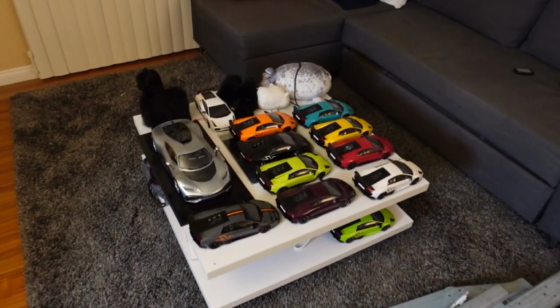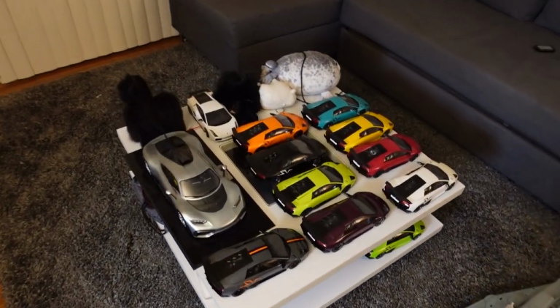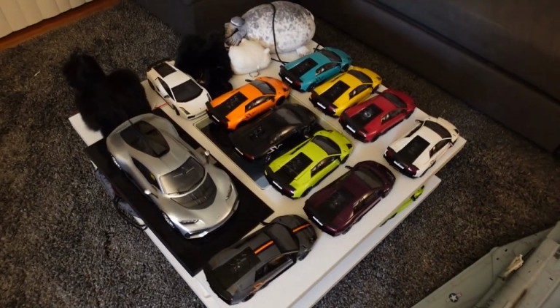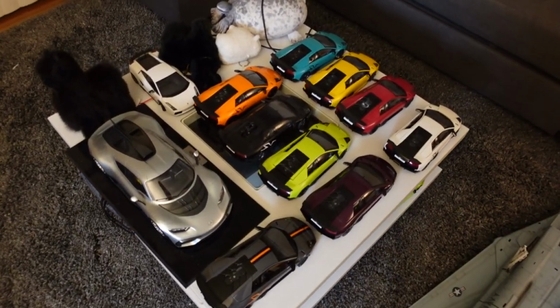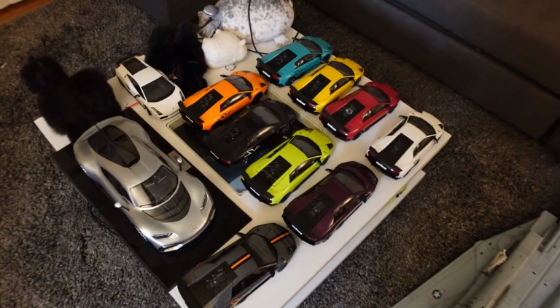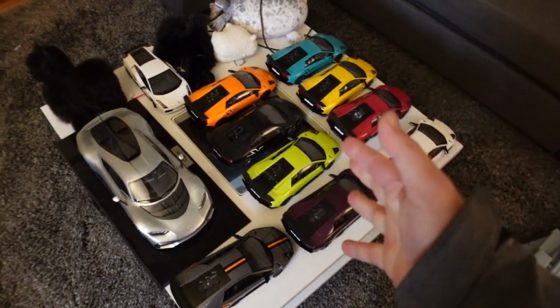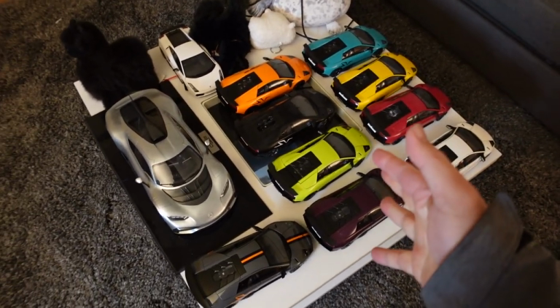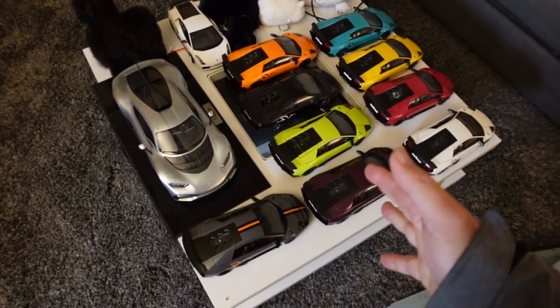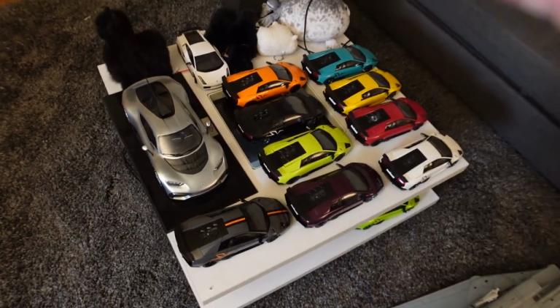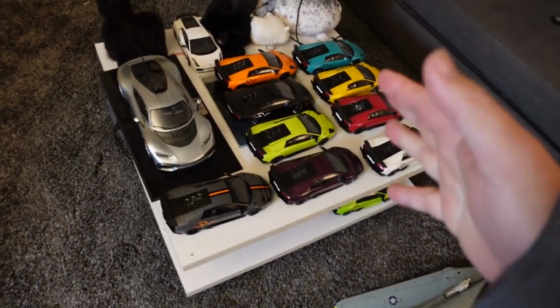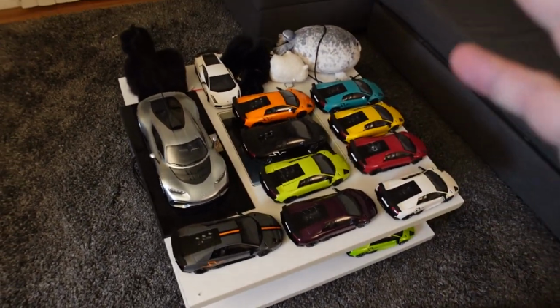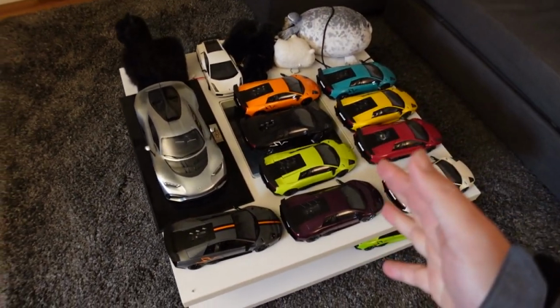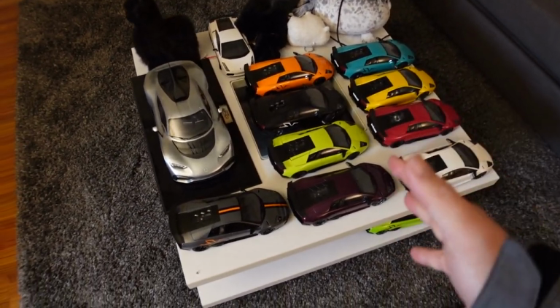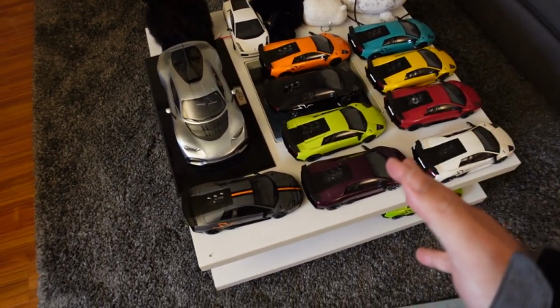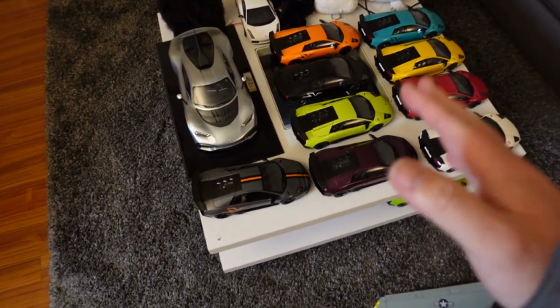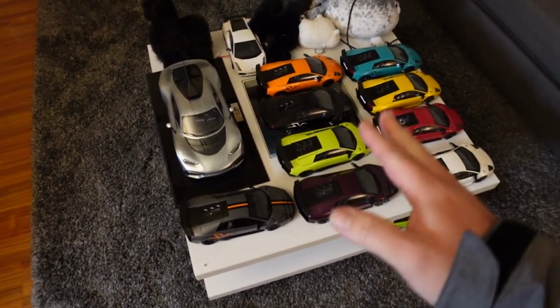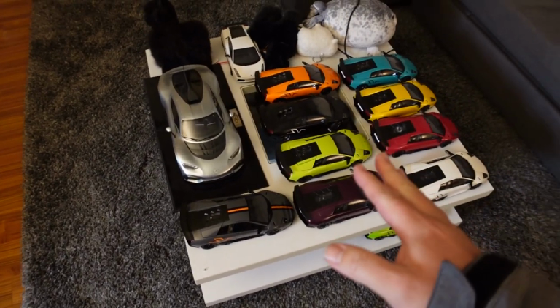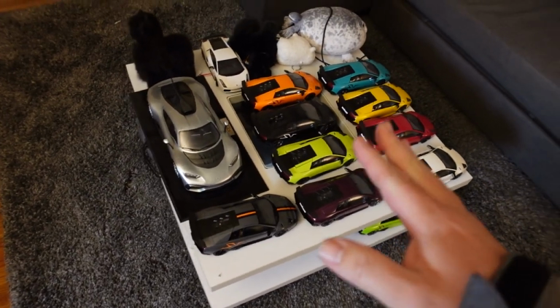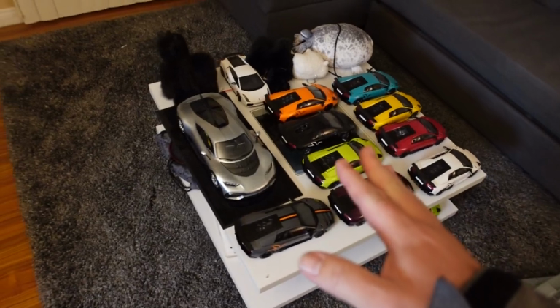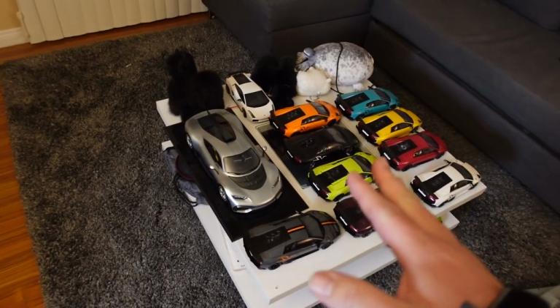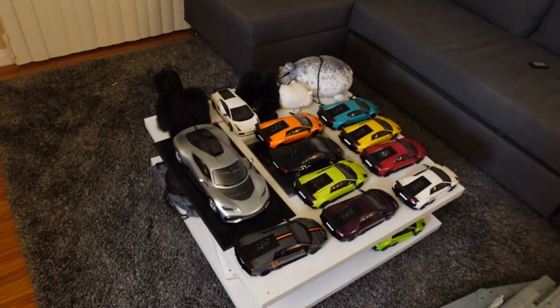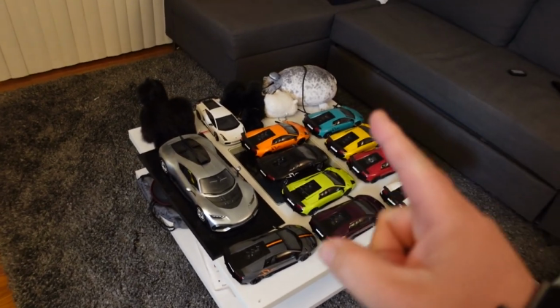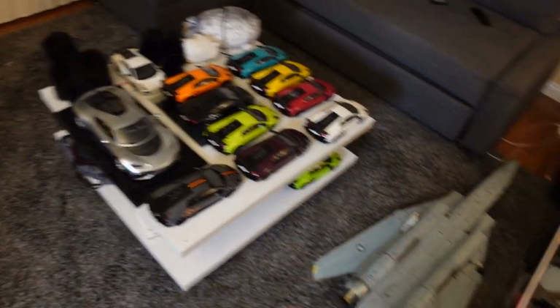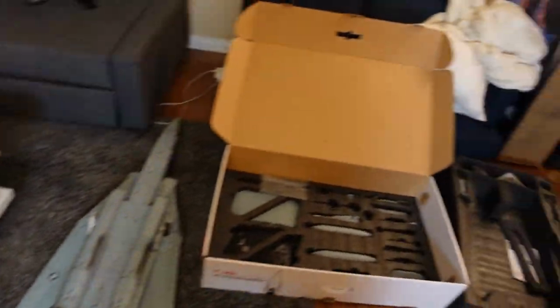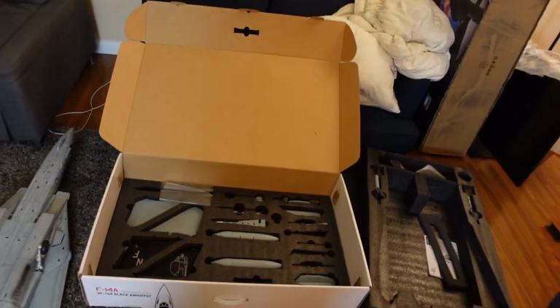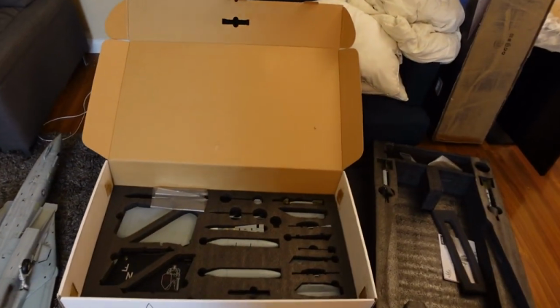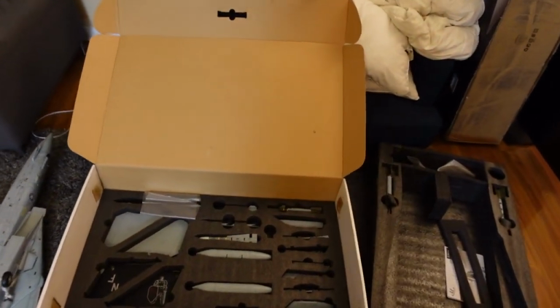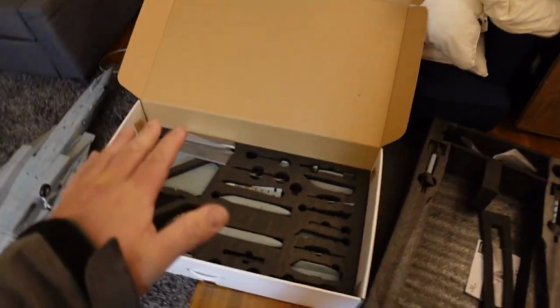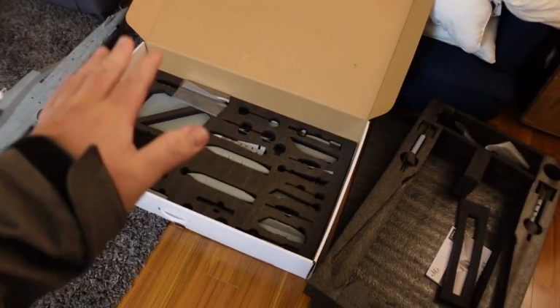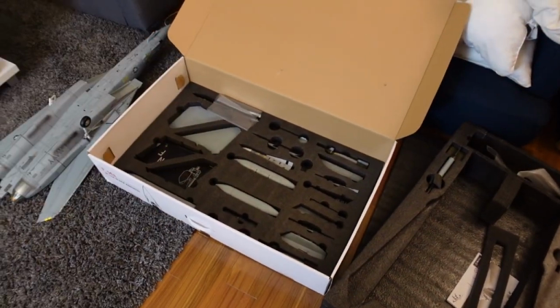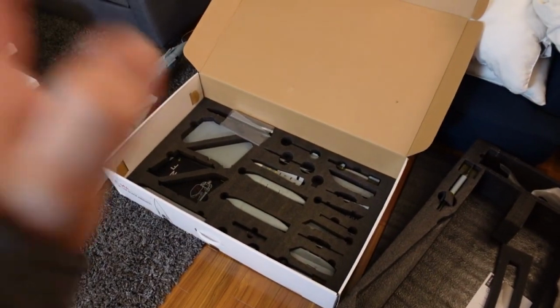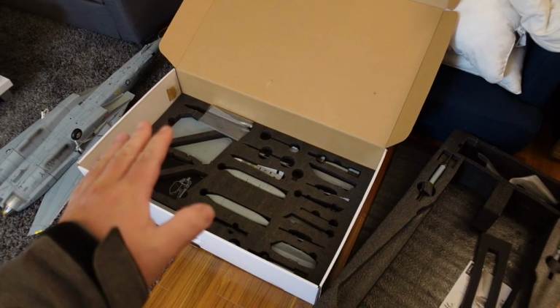We're back here at the pad and the model car situation is looking very, very dire. But stay tuned, we've got a lot of big announcements starting with this massive box that I teased about a few days ago.